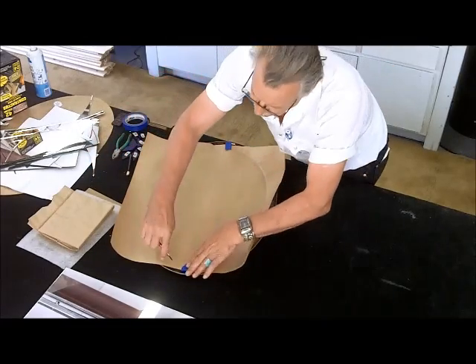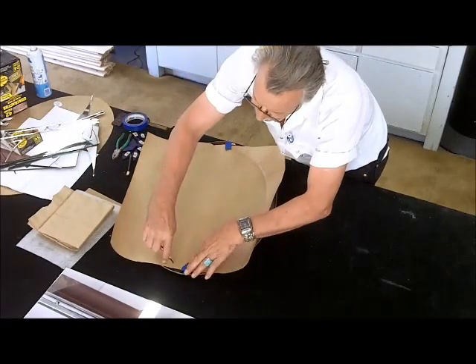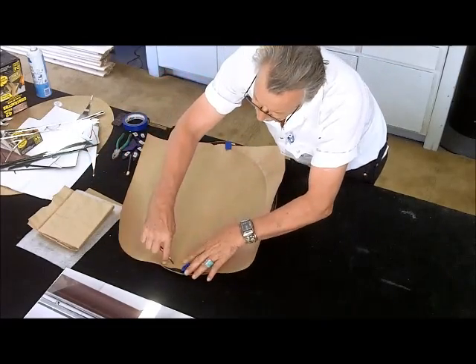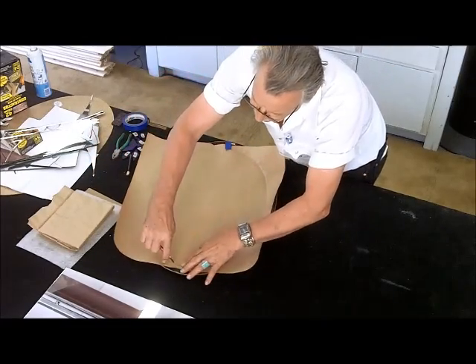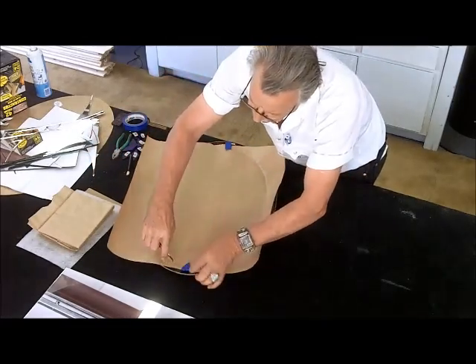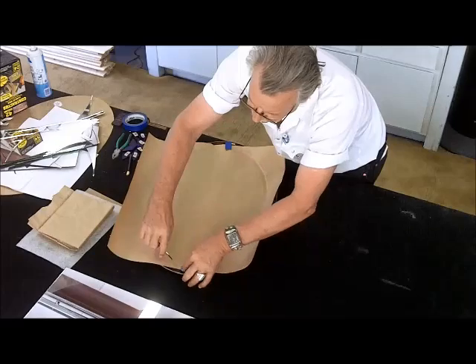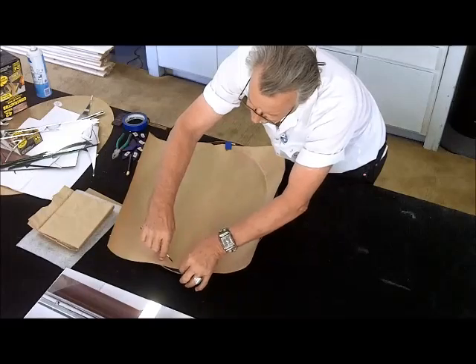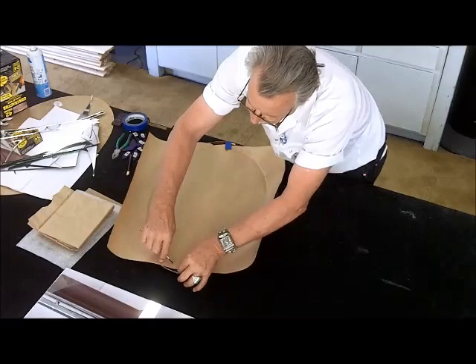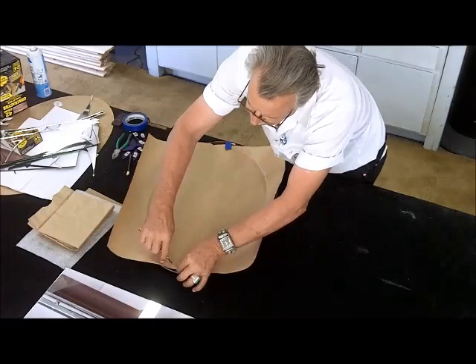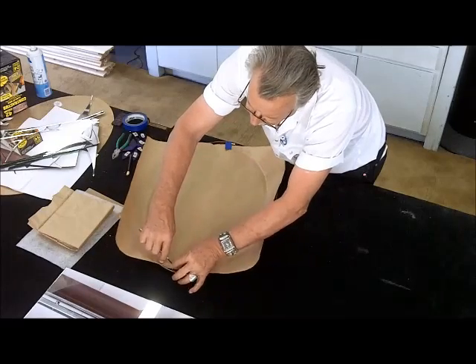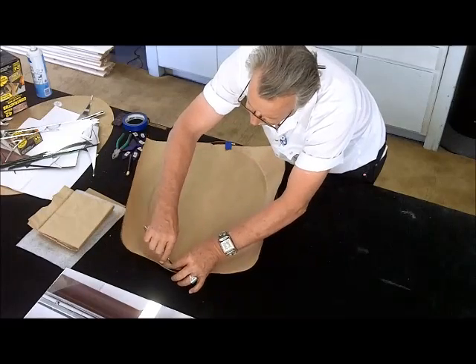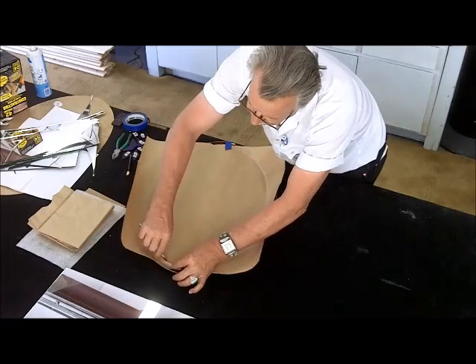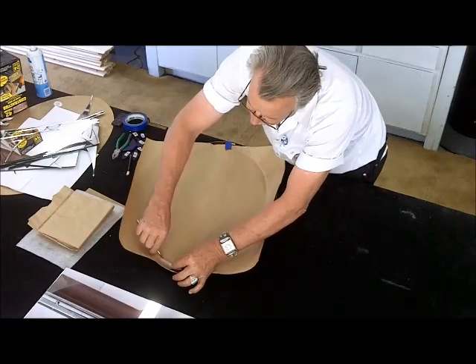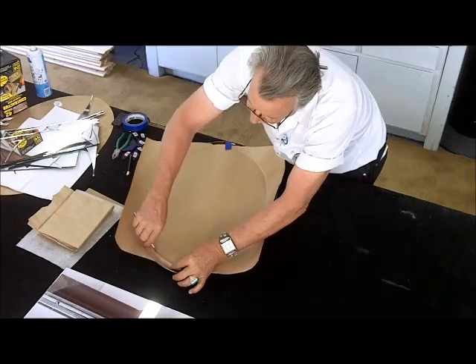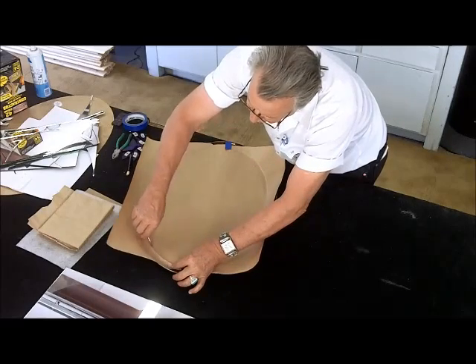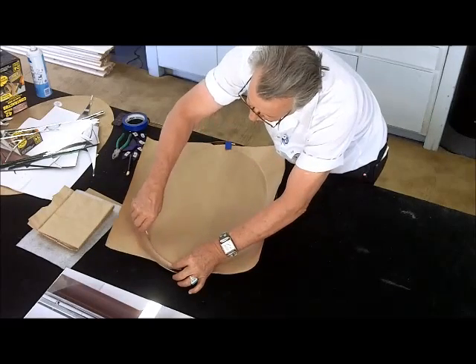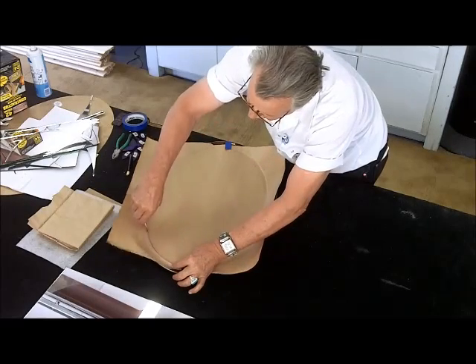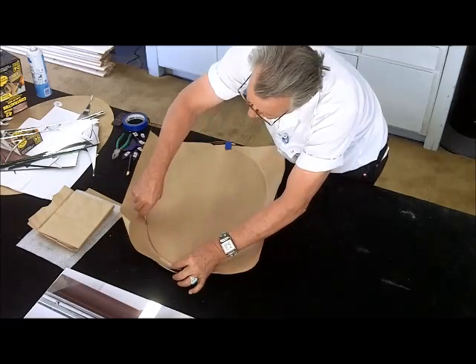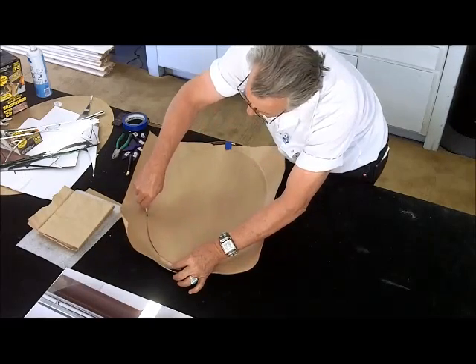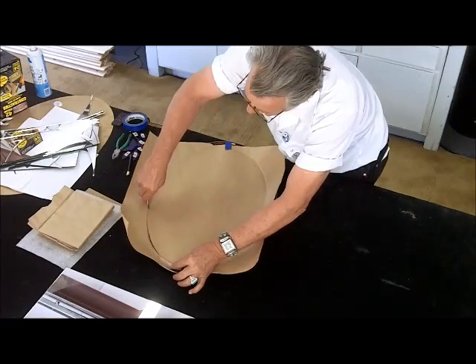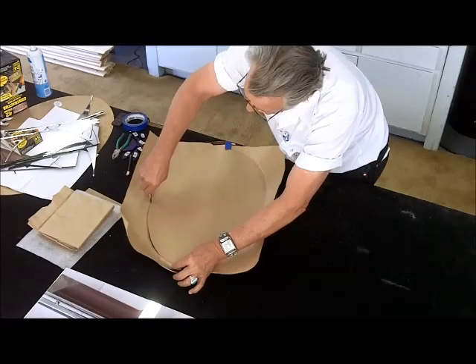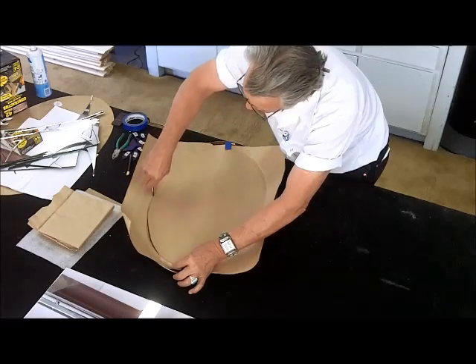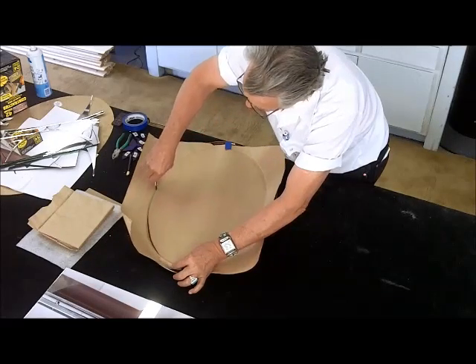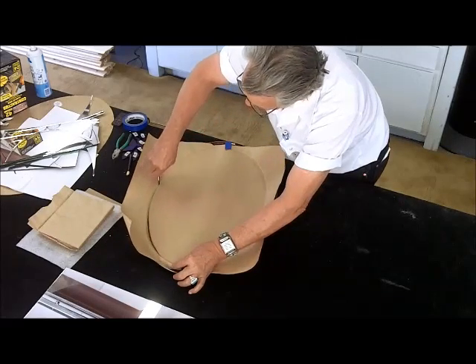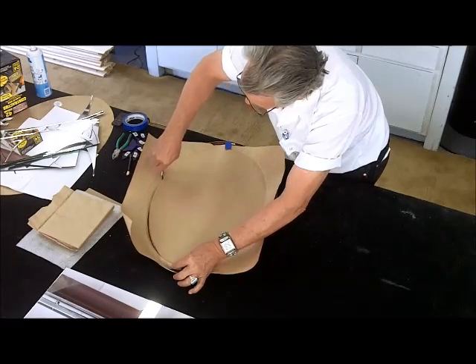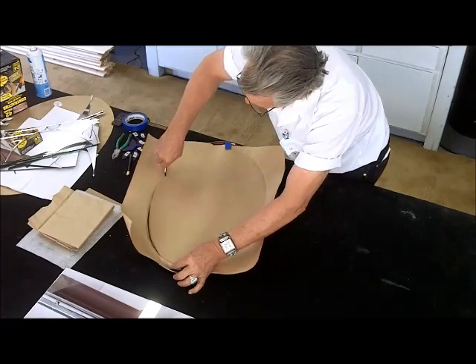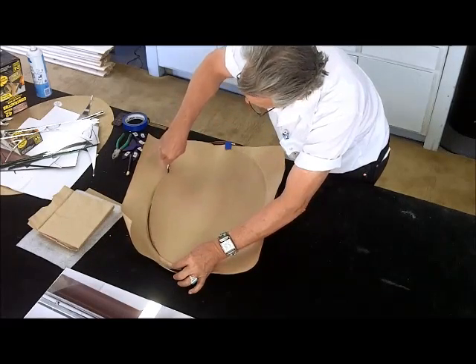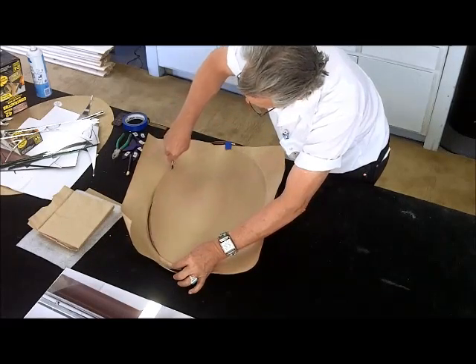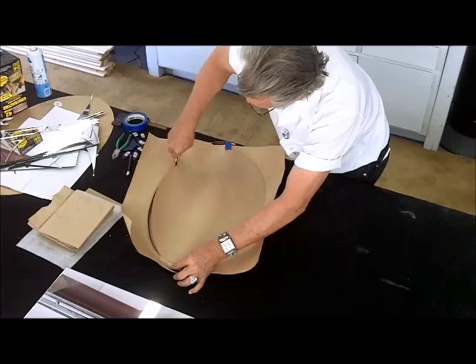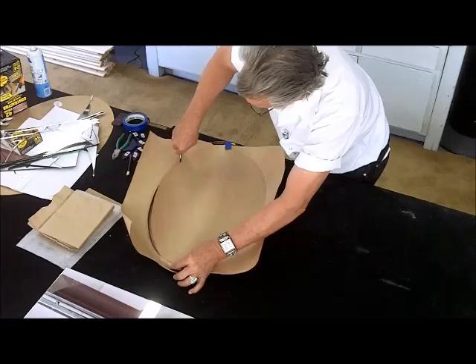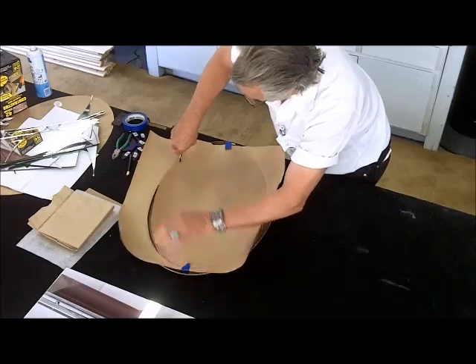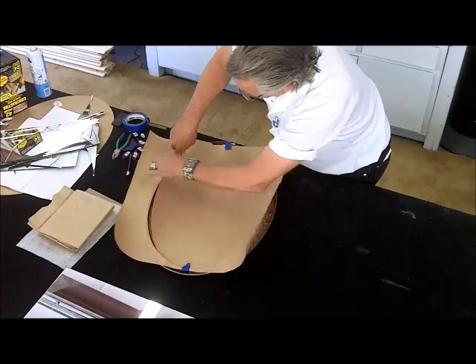Simply rubbing the side of the pencil along the ridge will leave a visible line. In this case I went ahead and cut the paper while it was against the frame, knowing I'd not leave a visible scar.